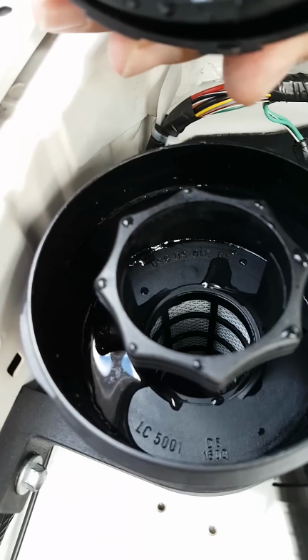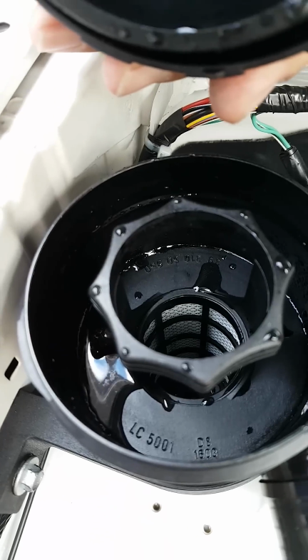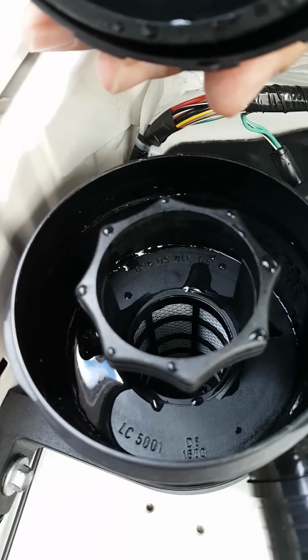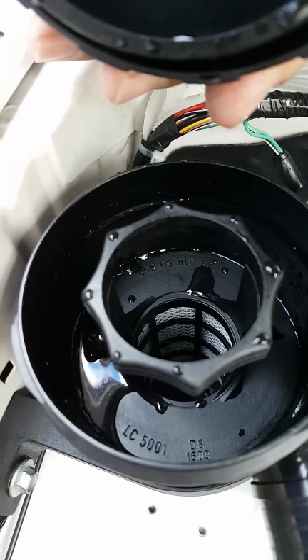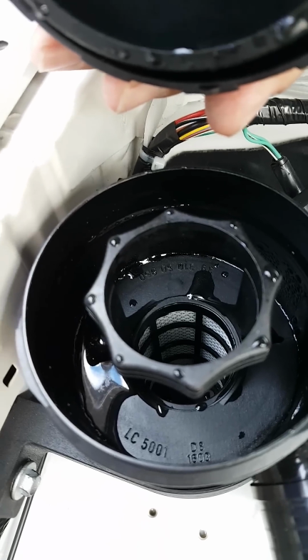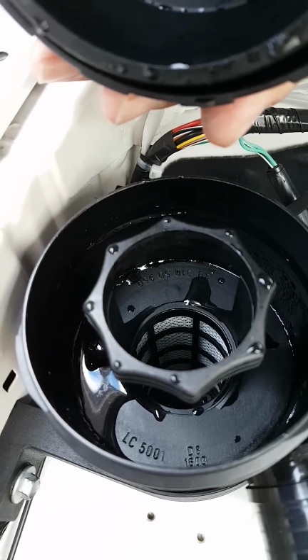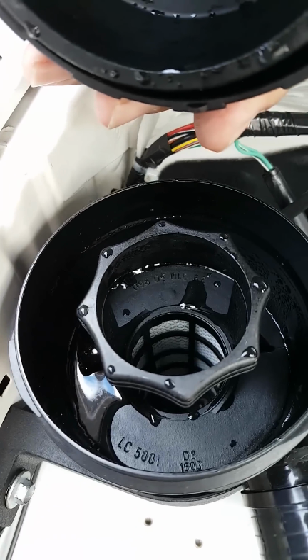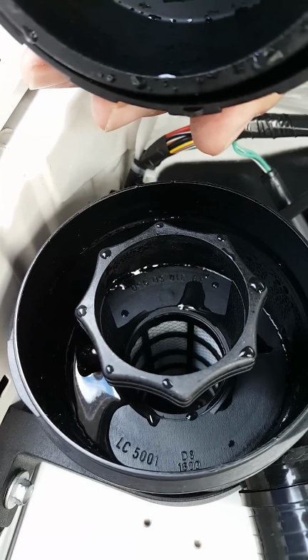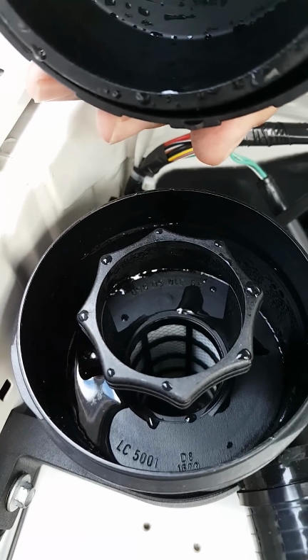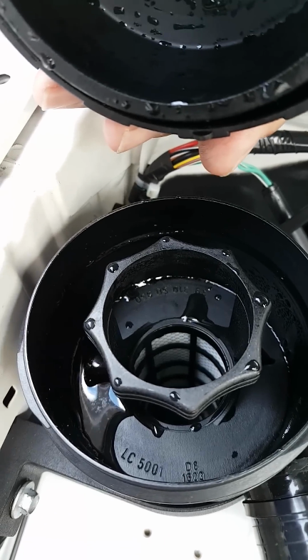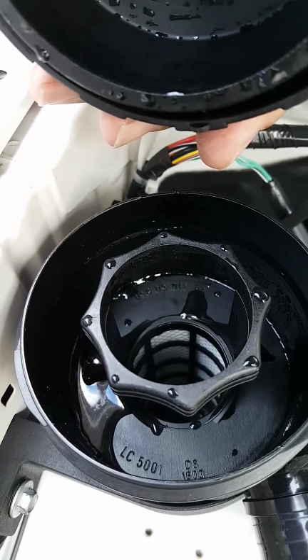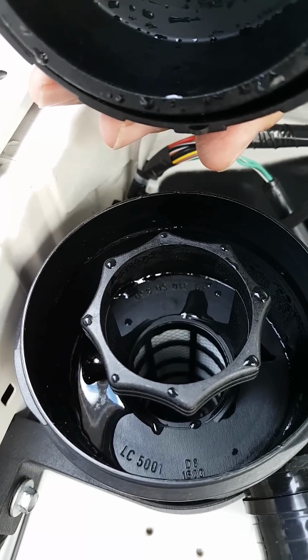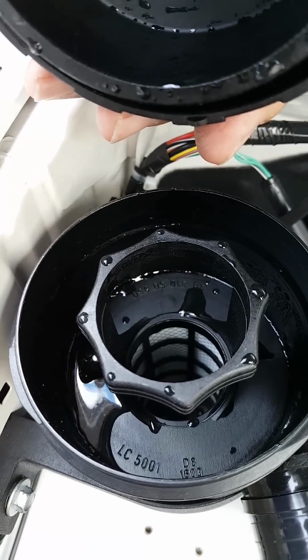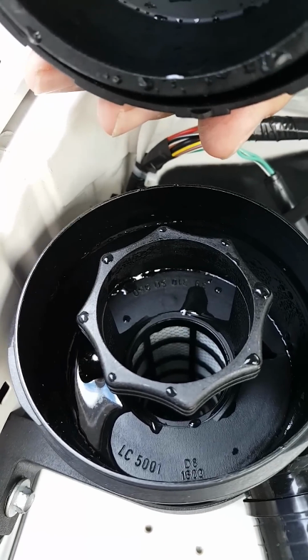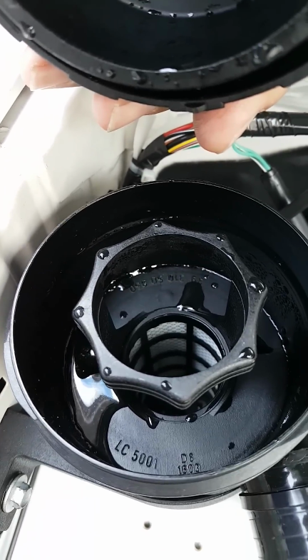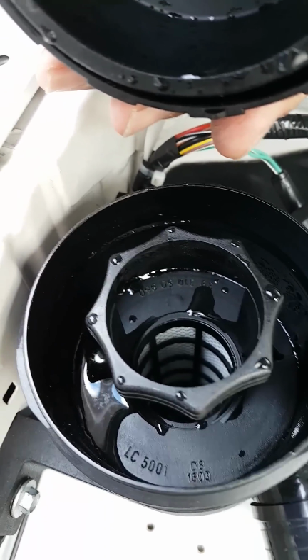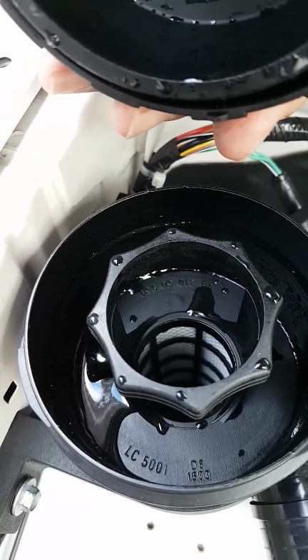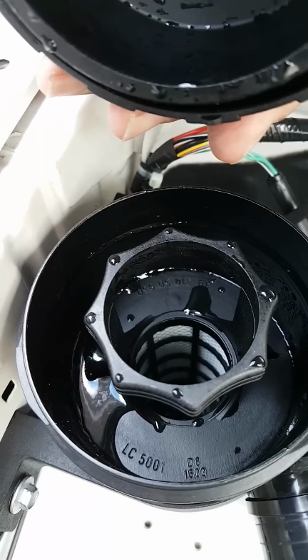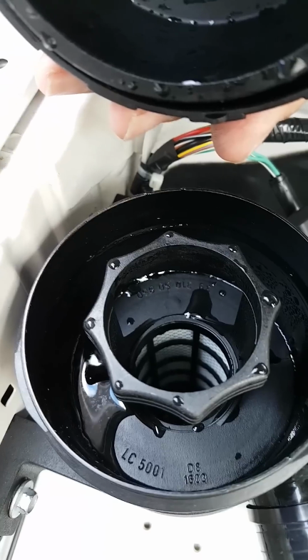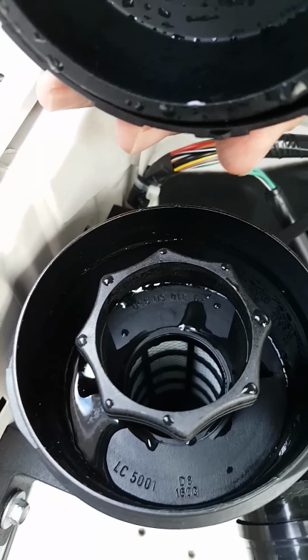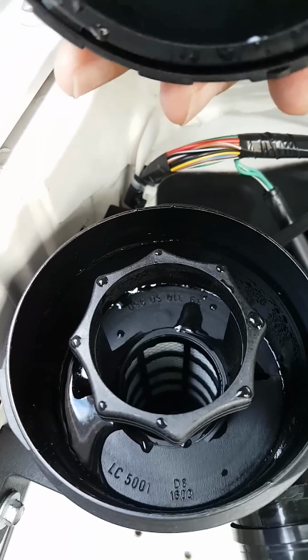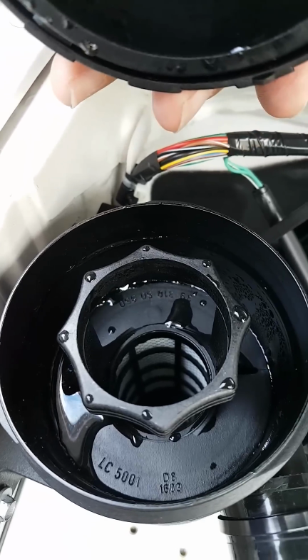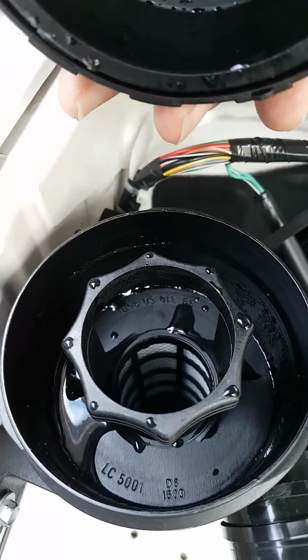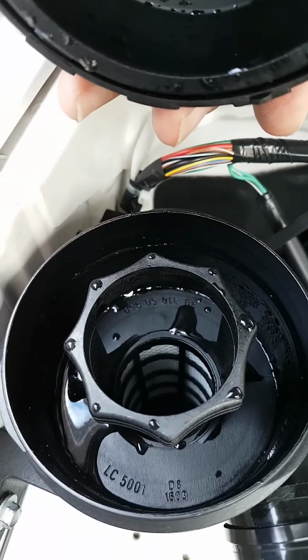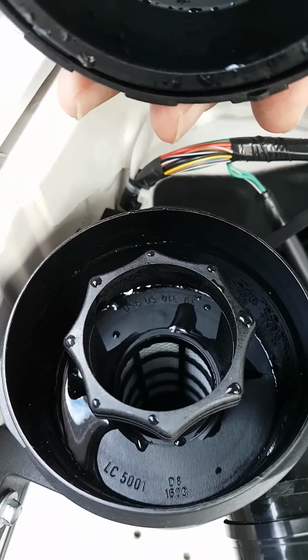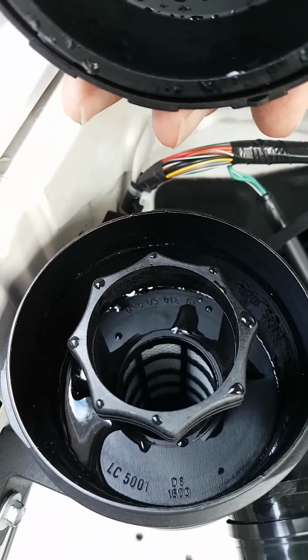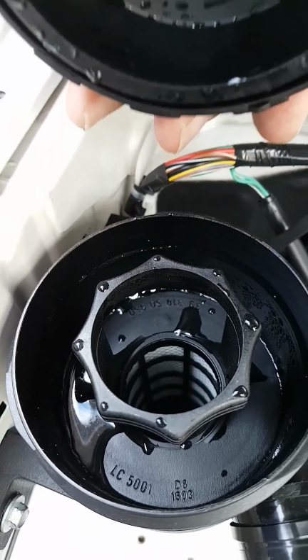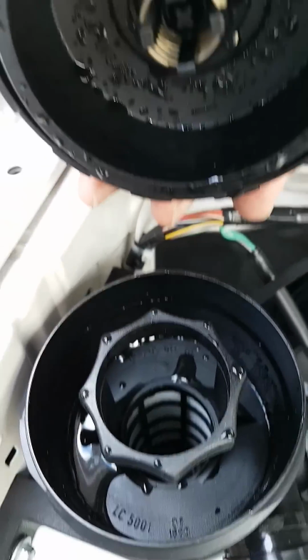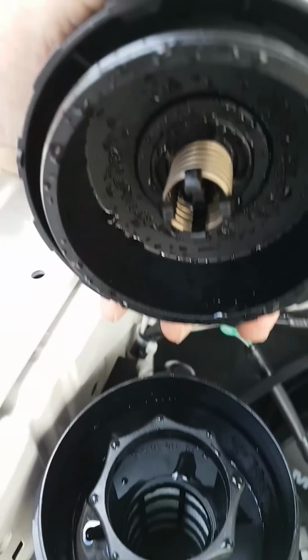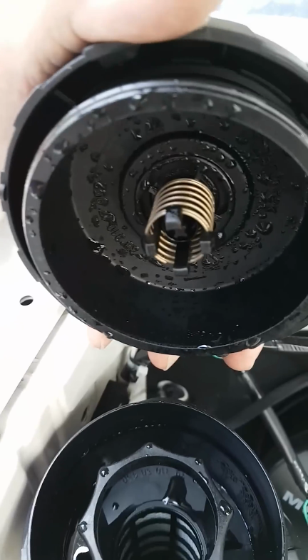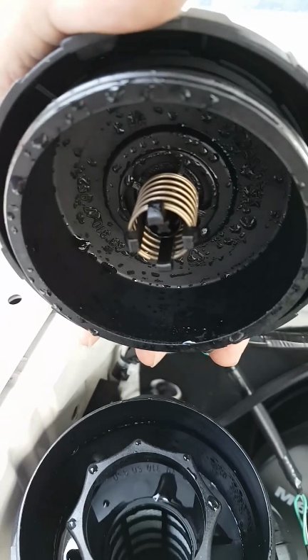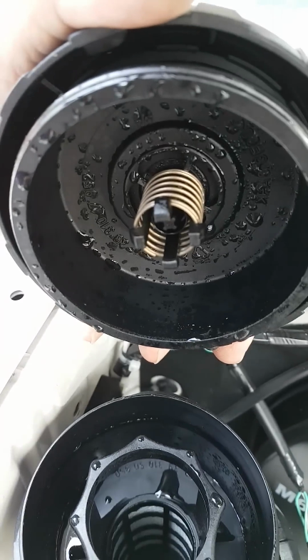Now you normally wouldn't see this, but because it's got a catch can in it, we've gone in there and had a look and seen all this moisture and water in here. But that's really where it's from — nothing's leaking, it's just cold startup.